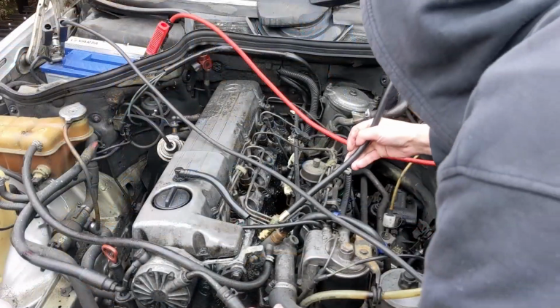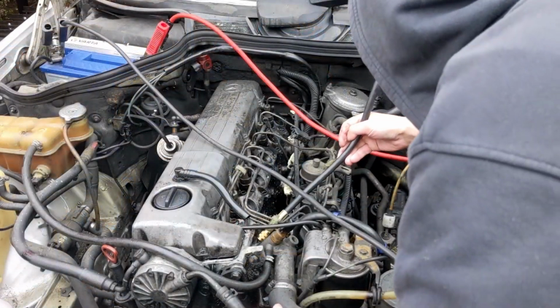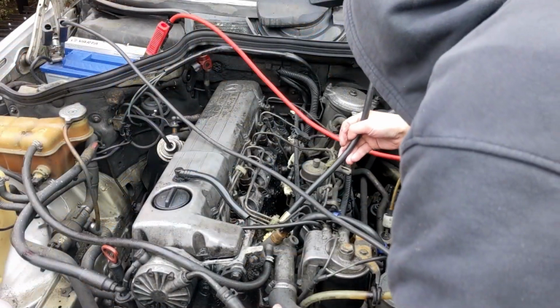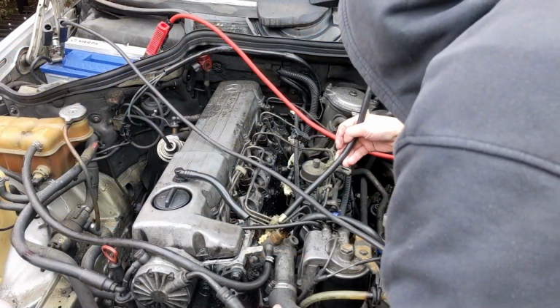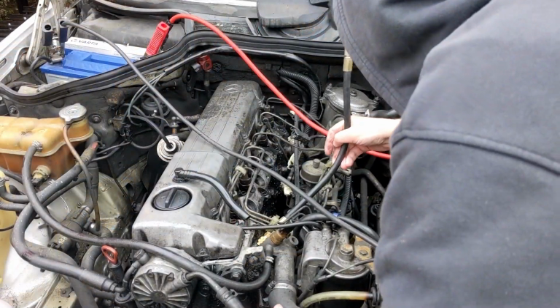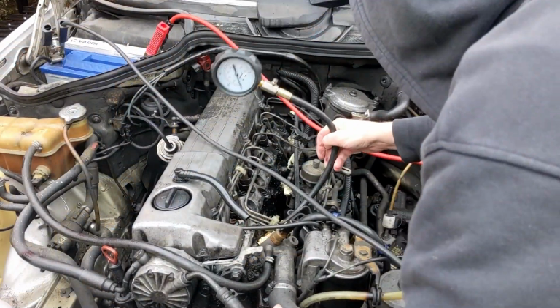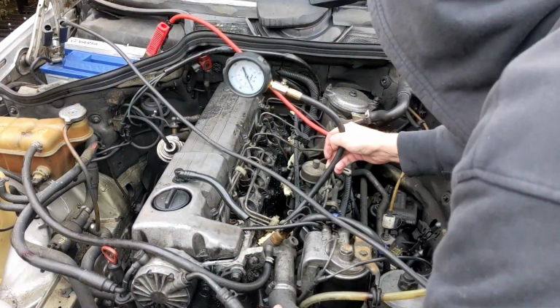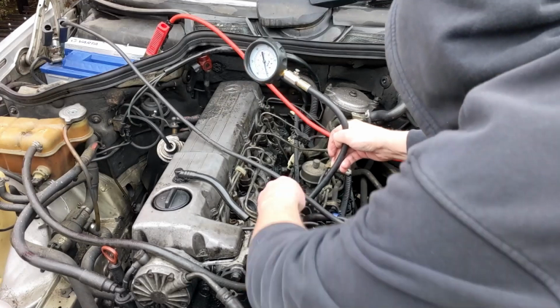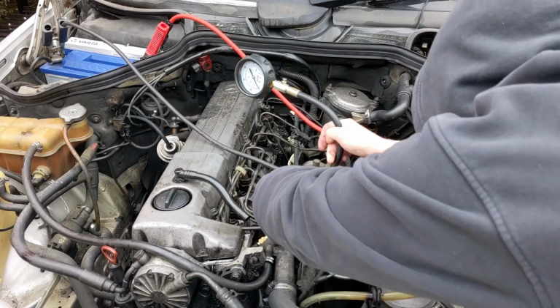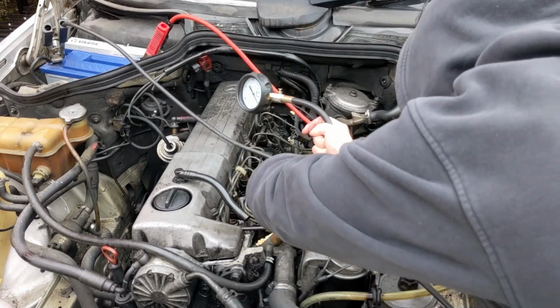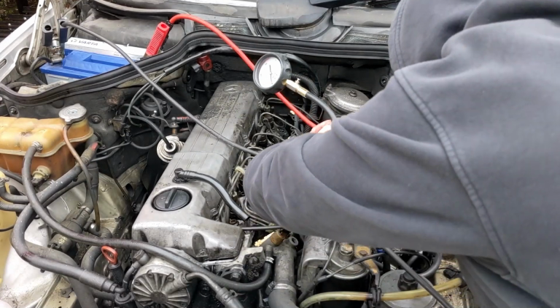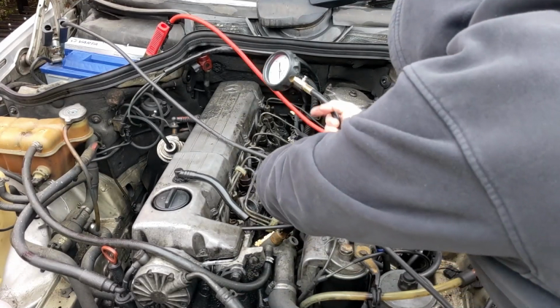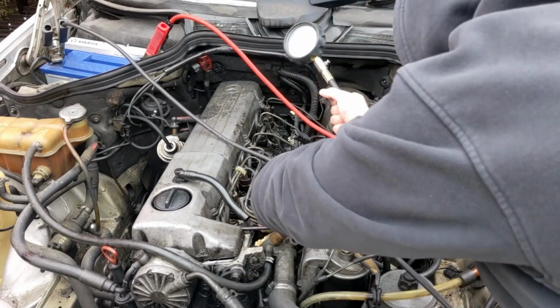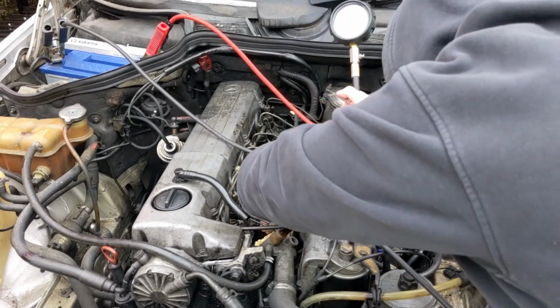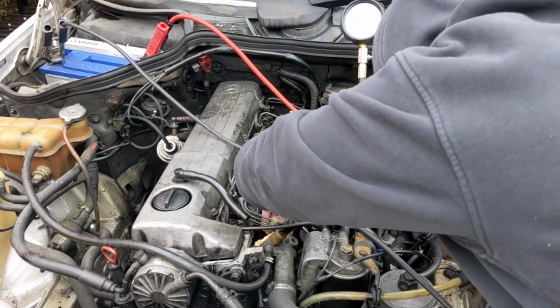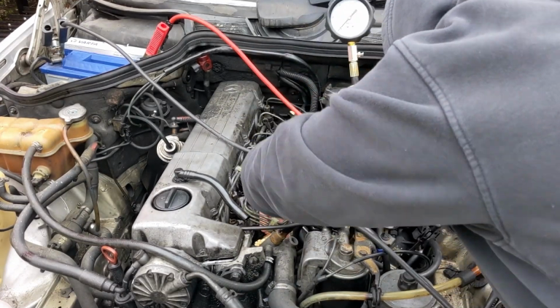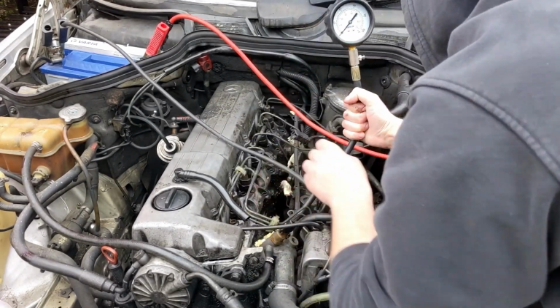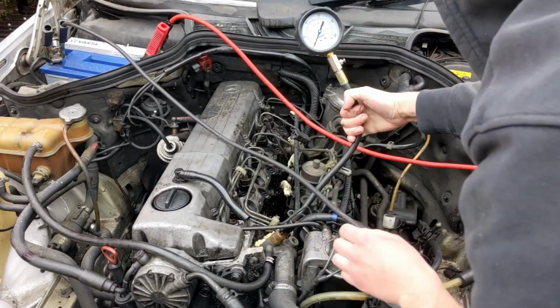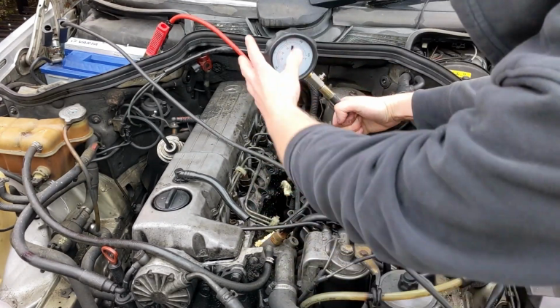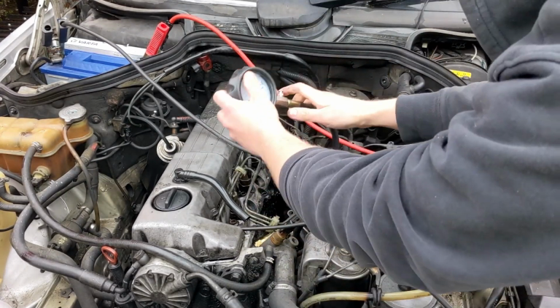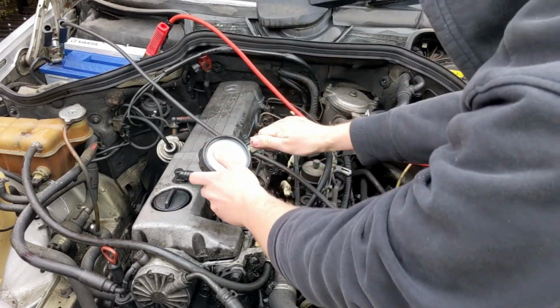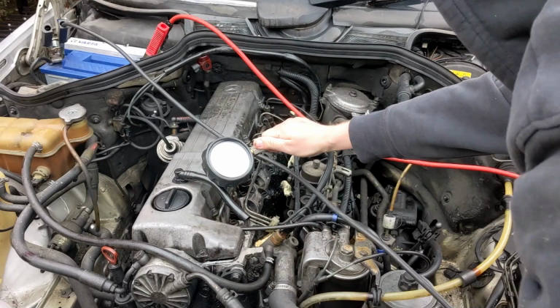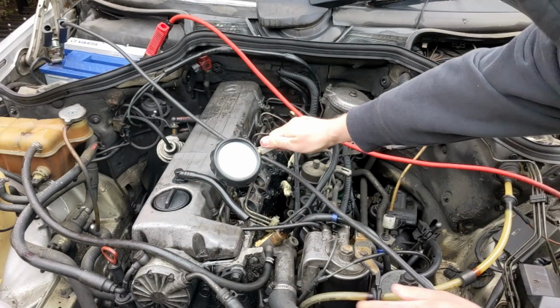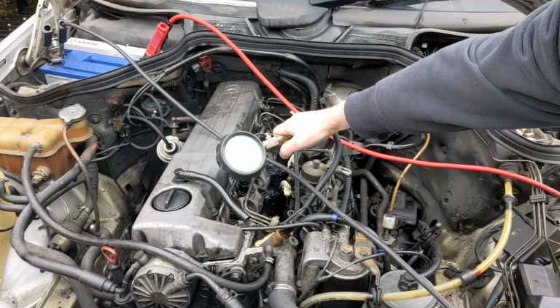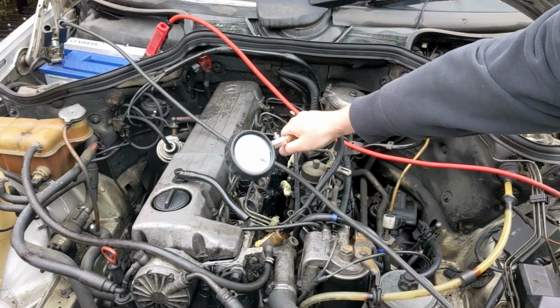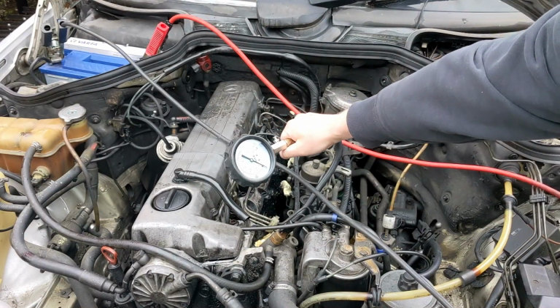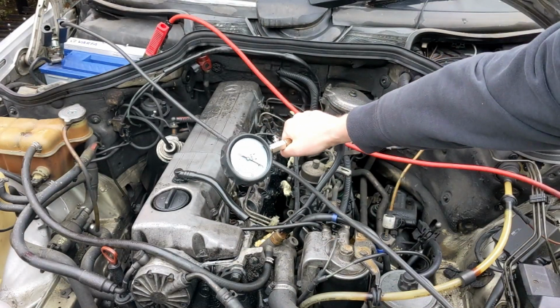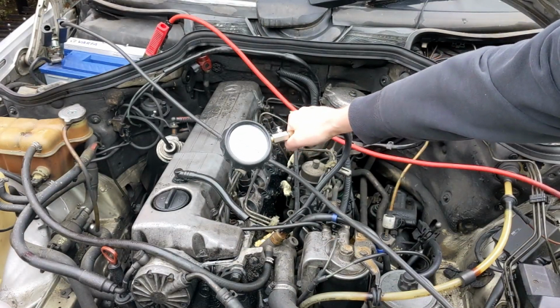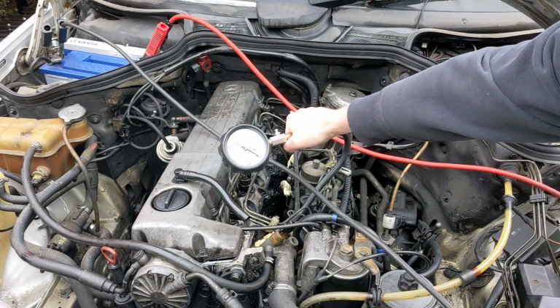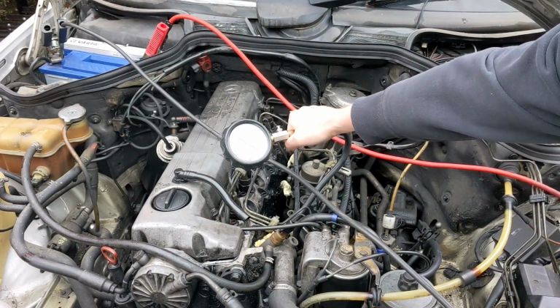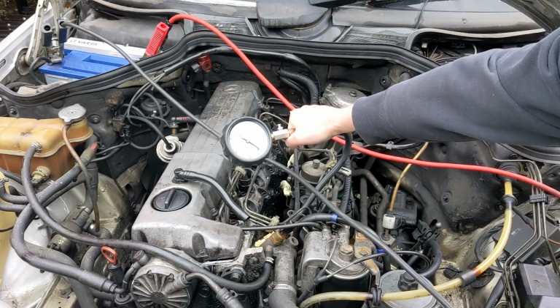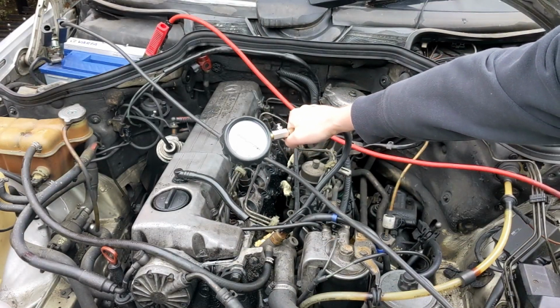Finally, I can start the test. Recently I've bought a hydrogen carbon cleaning machine, so I decided to test the results before and after on this extremely used engine.